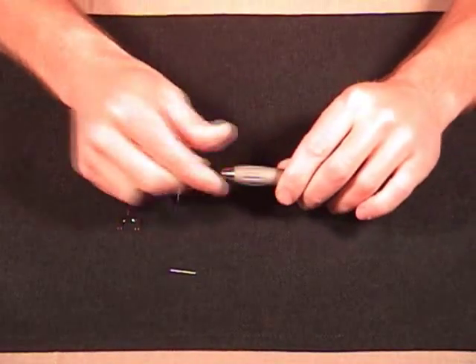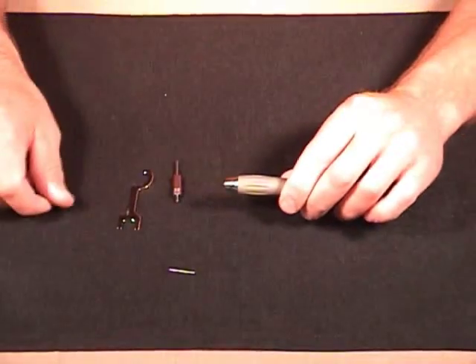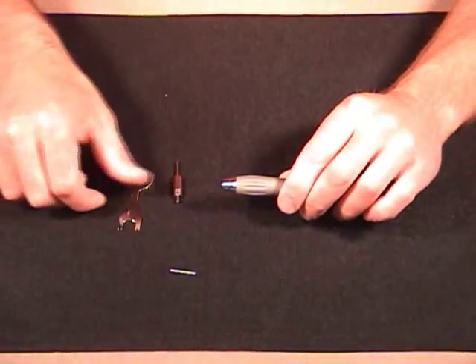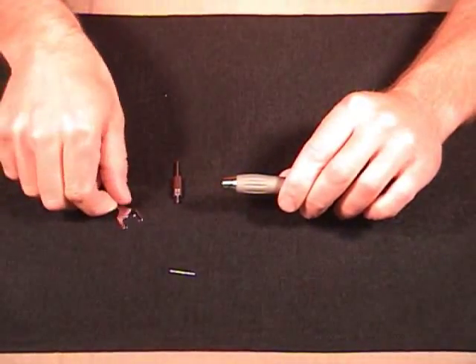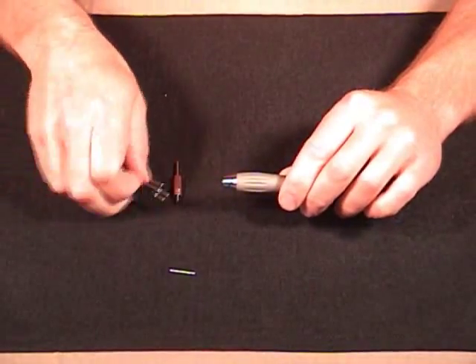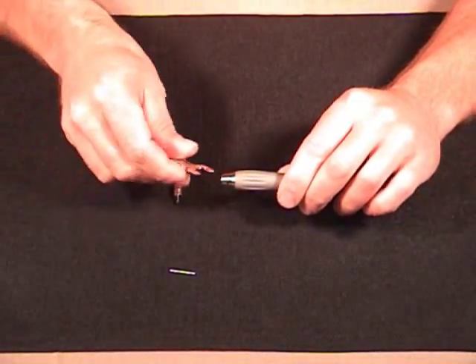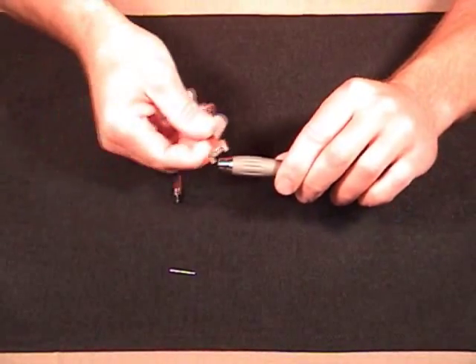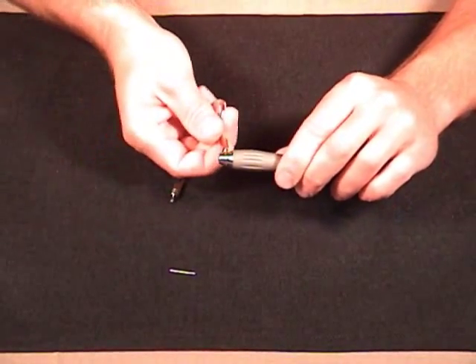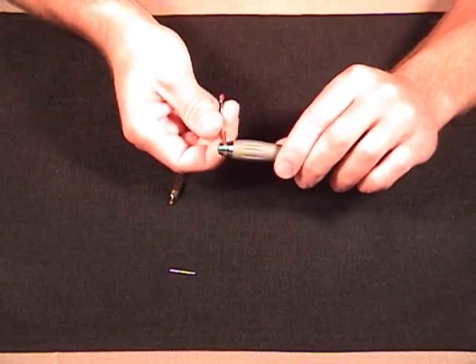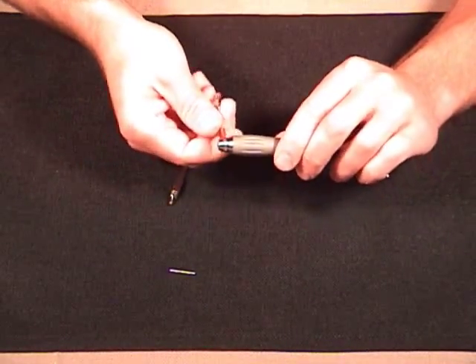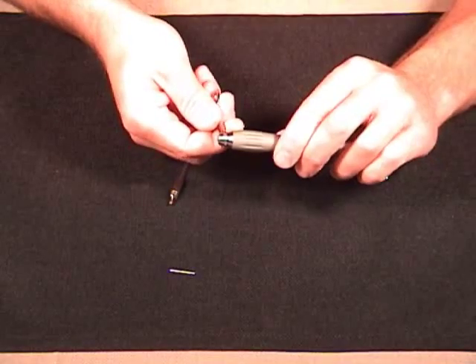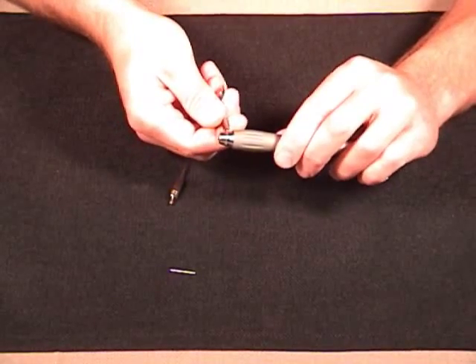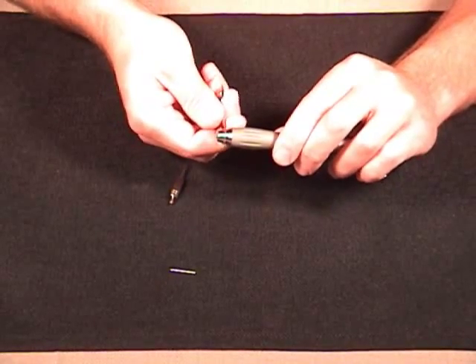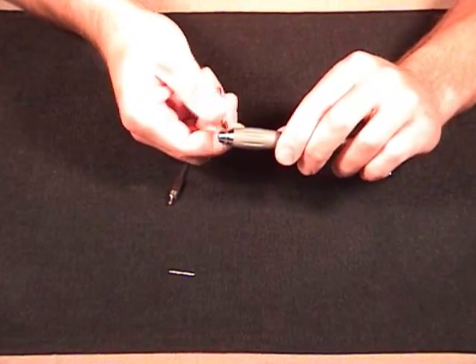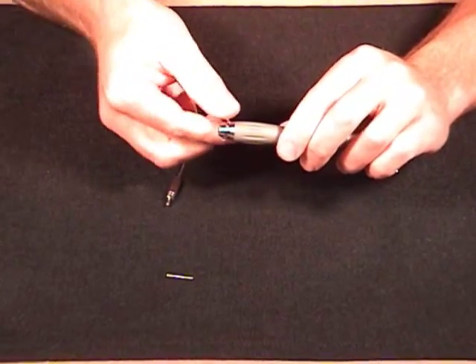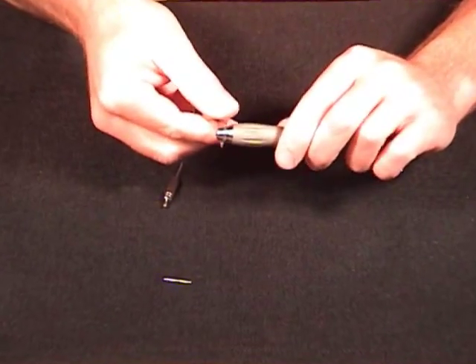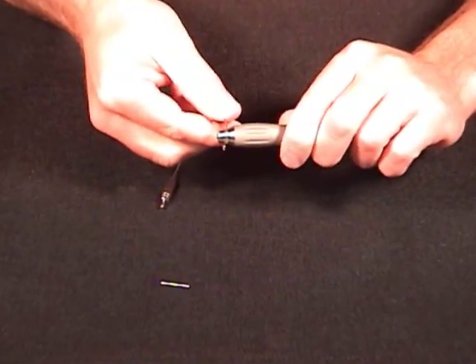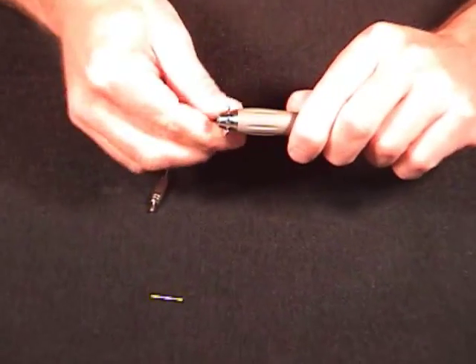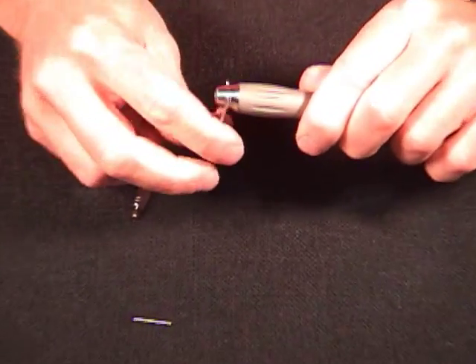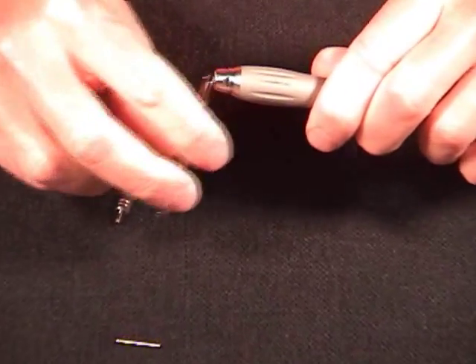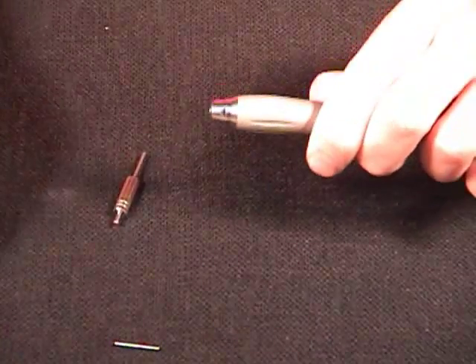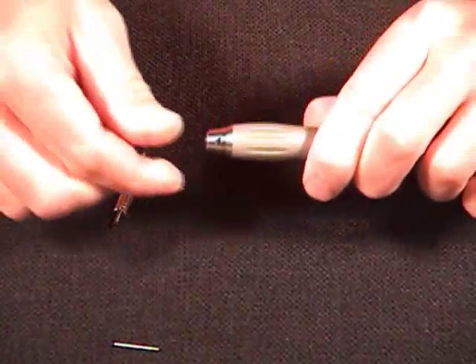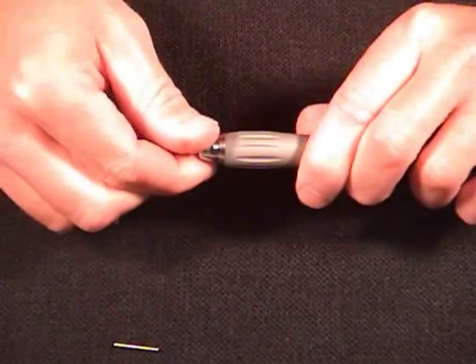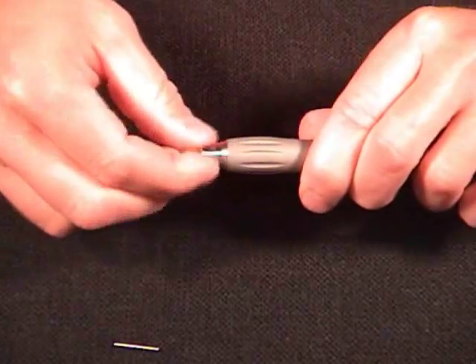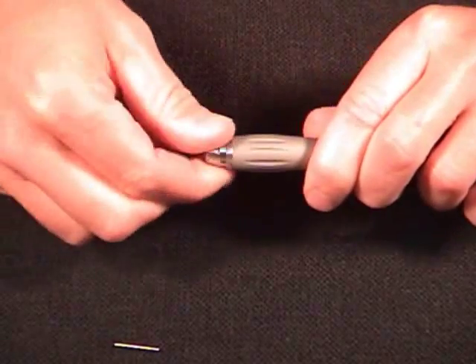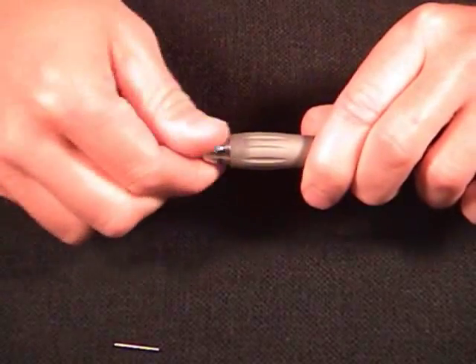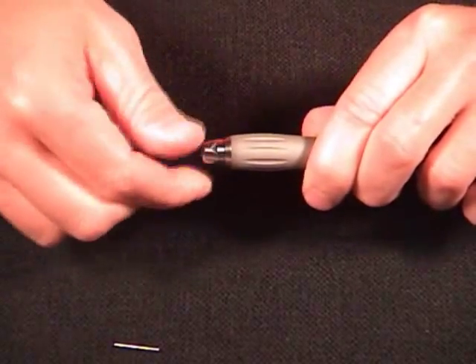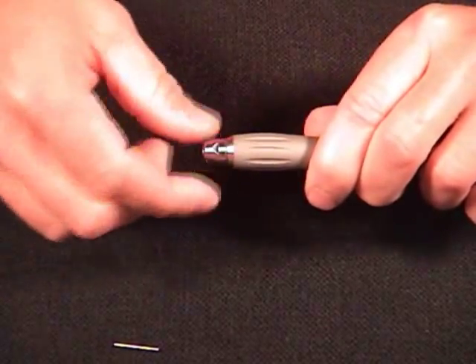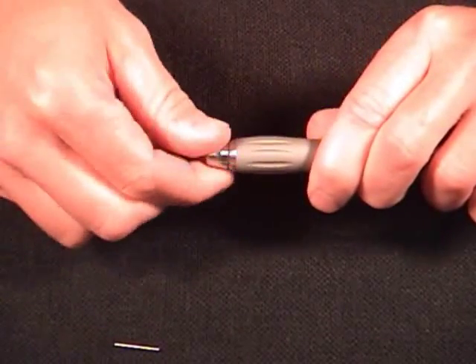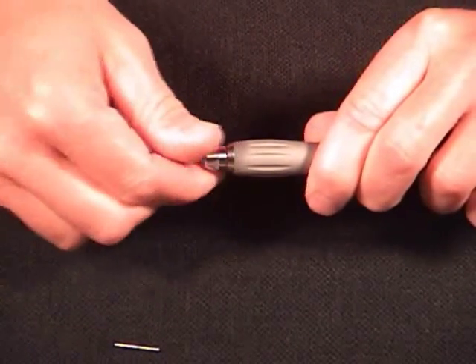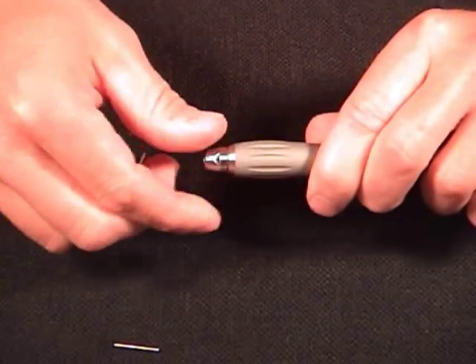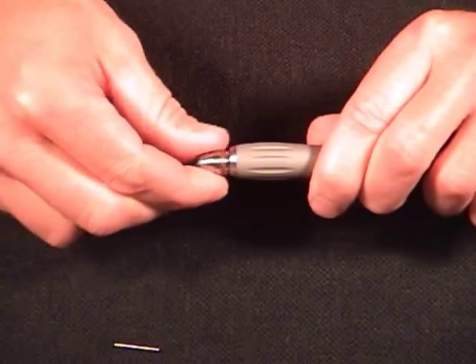Next thing we need to do is remove the turbine itself from the handpiece. I'm going to do that by putting my cartridge wrench on here, turning it counterclockwise and just threading the turbine out of the handpiece.